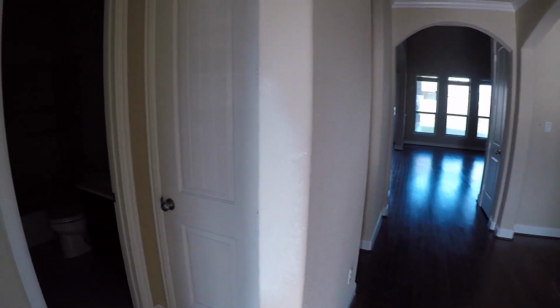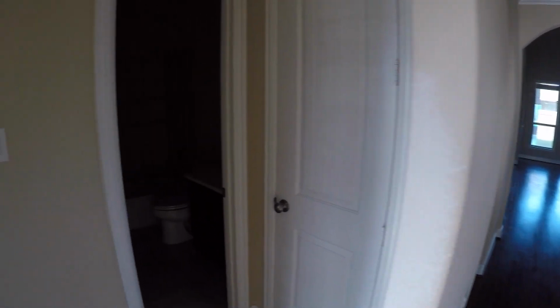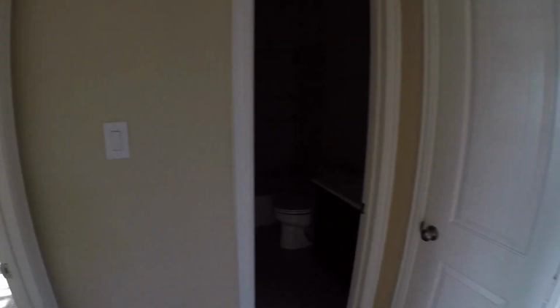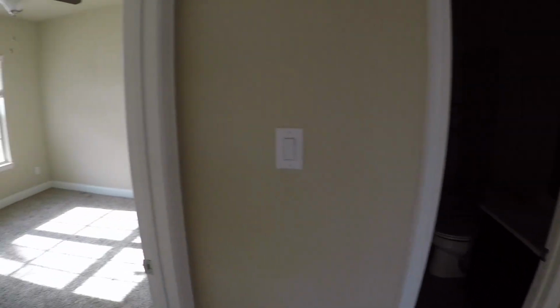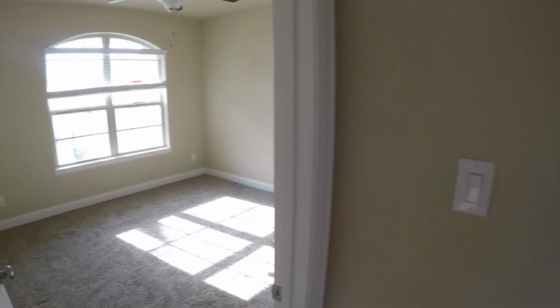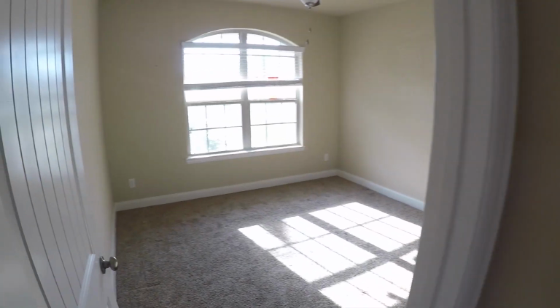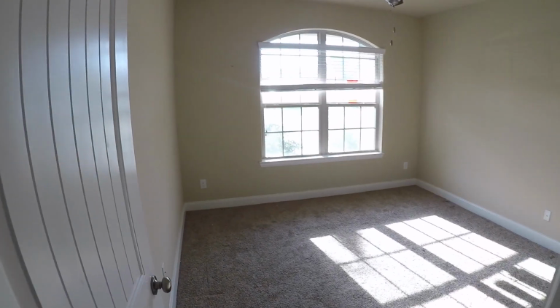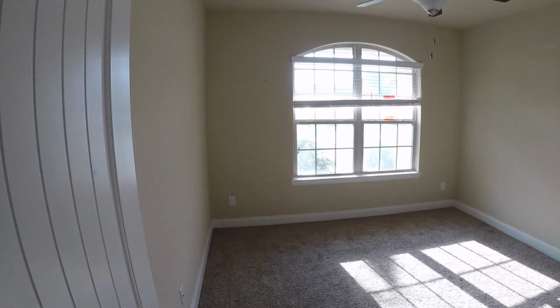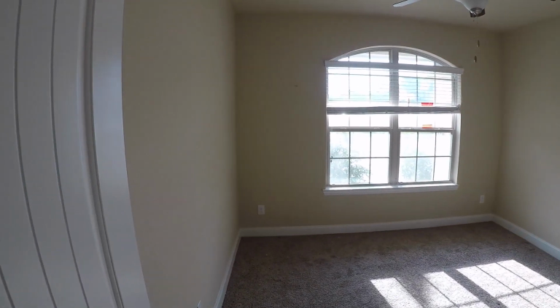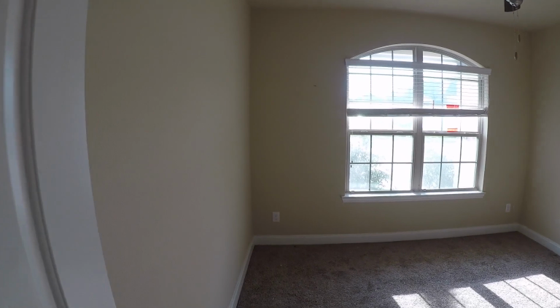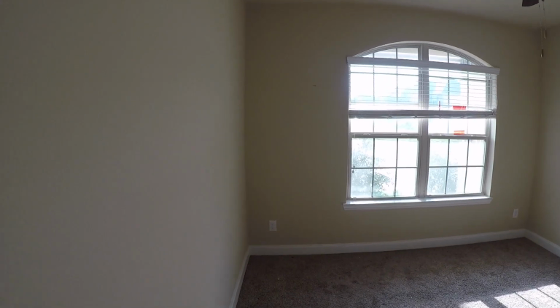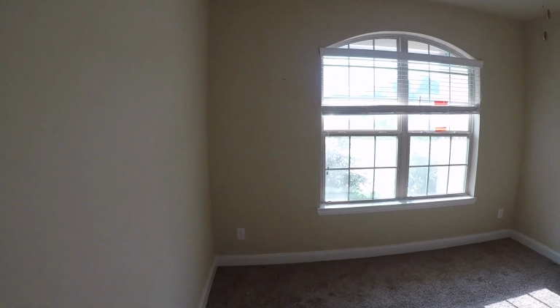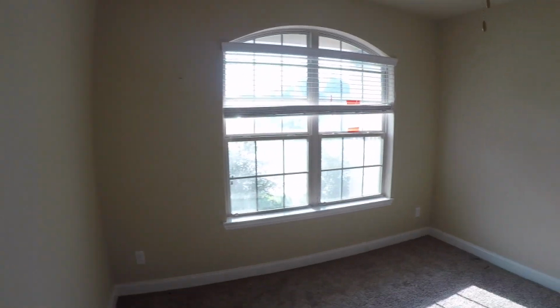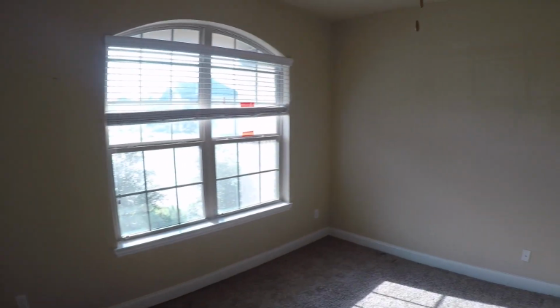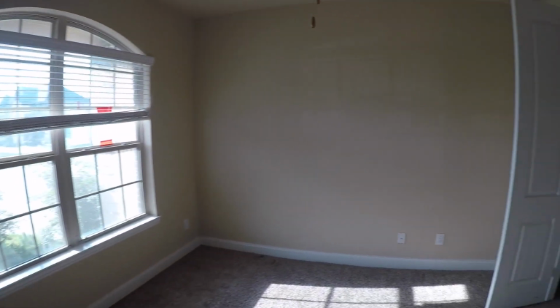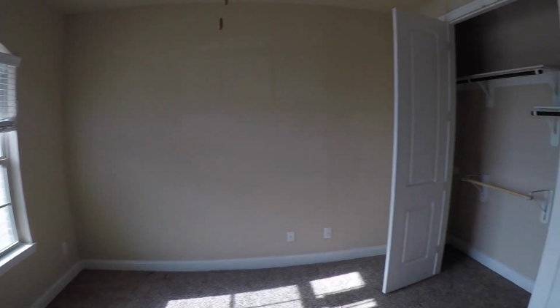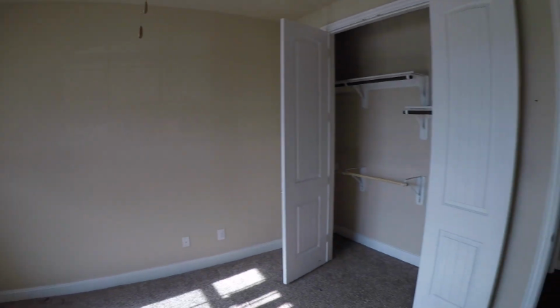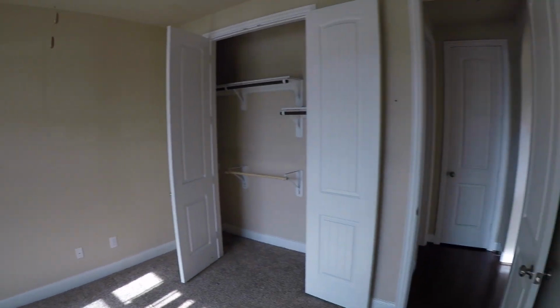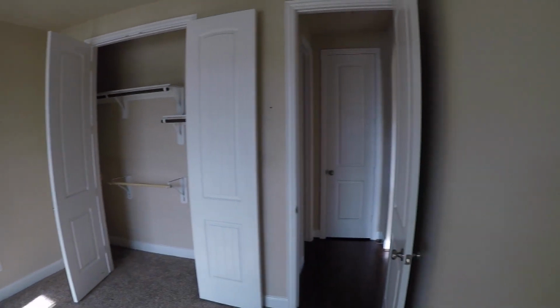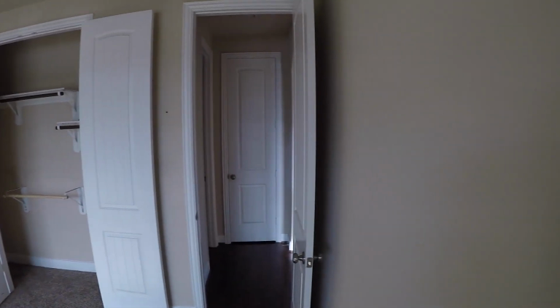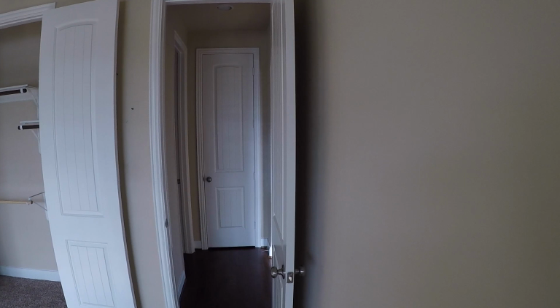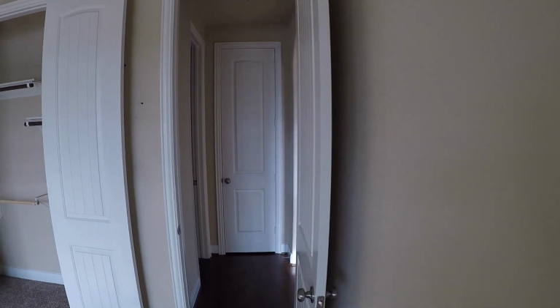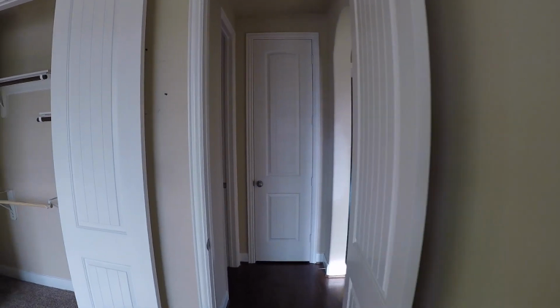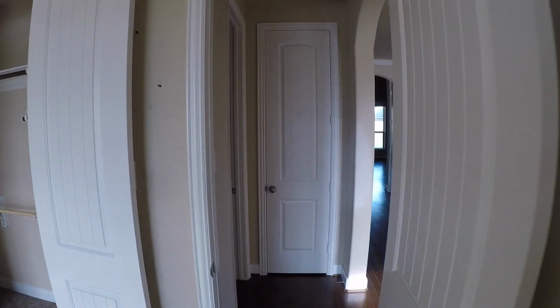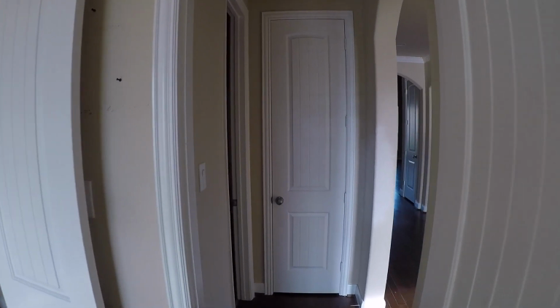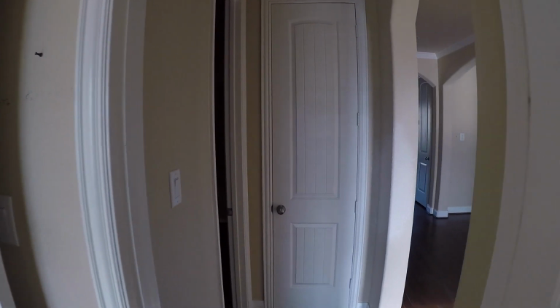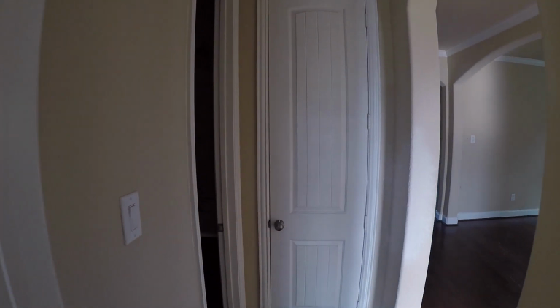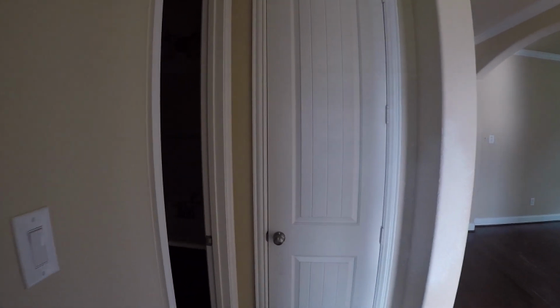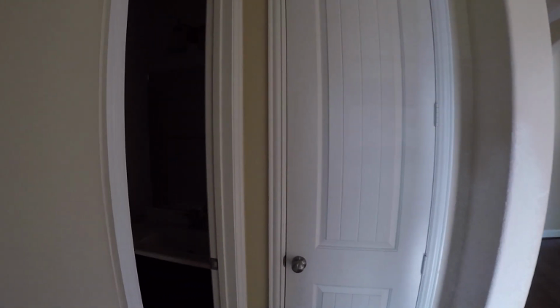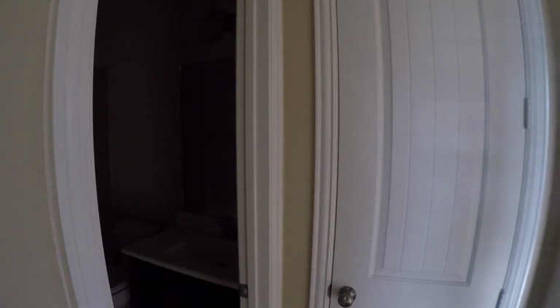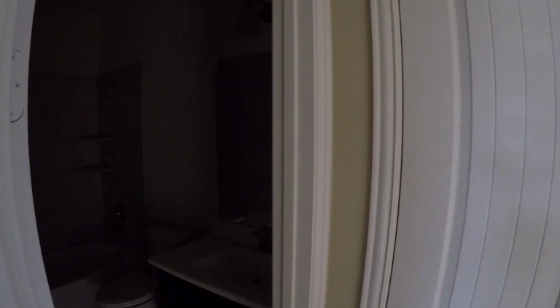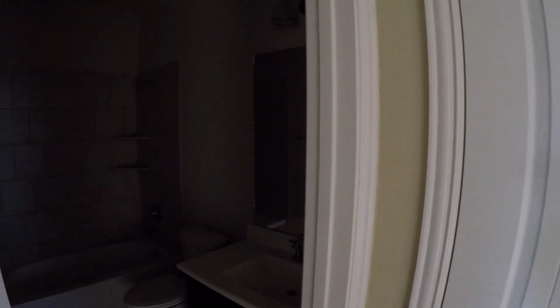If we turn to the left here and come to the front, we have bedroom number one downstairs. Good sized bedroom. I like the tall, oversized doors — I think that's a nice touch. This room needs a little bit of painting, and you could probably steam clean the carpet and keep it.